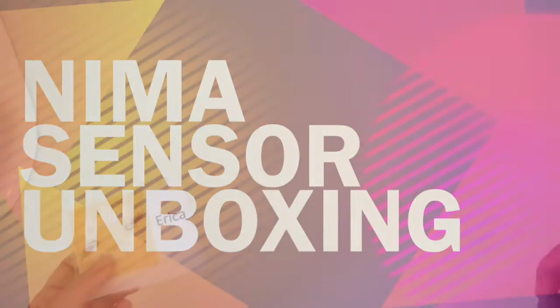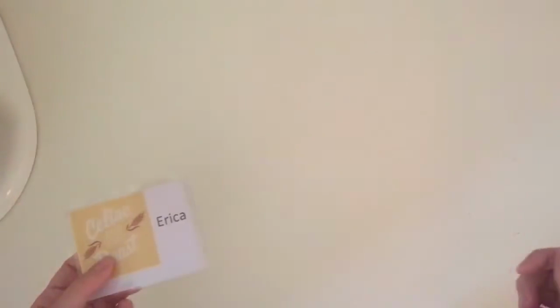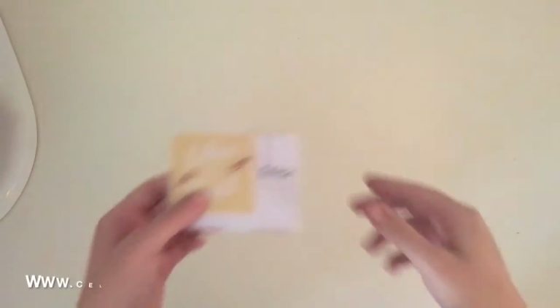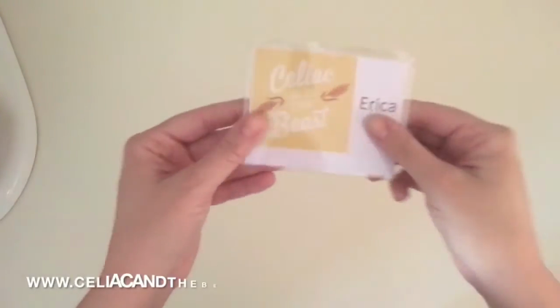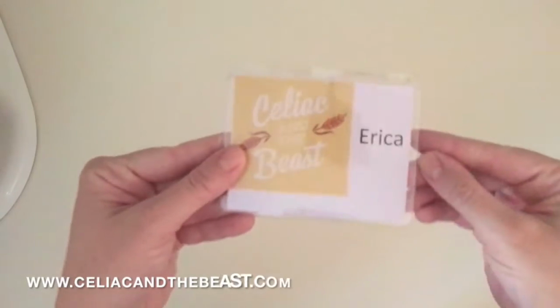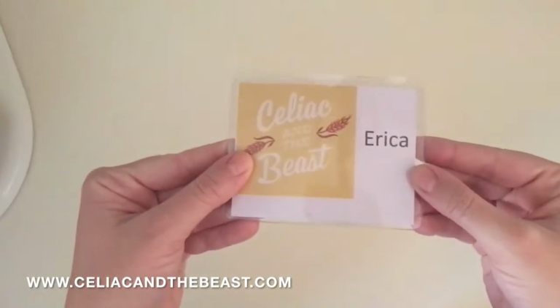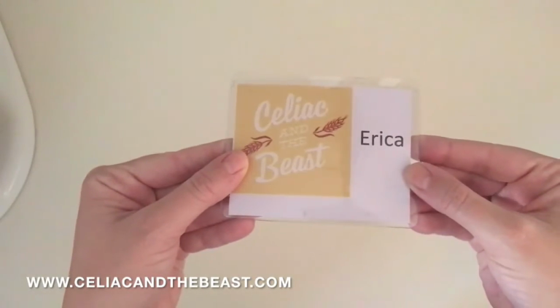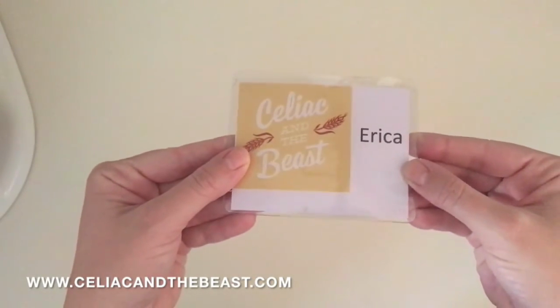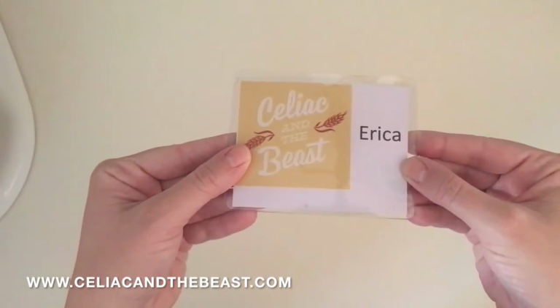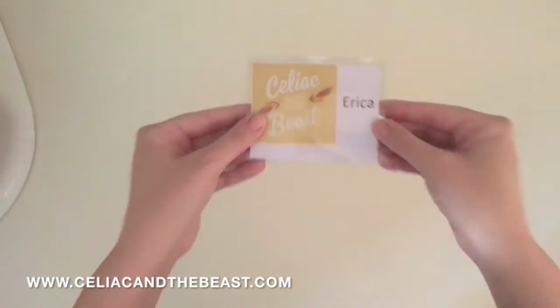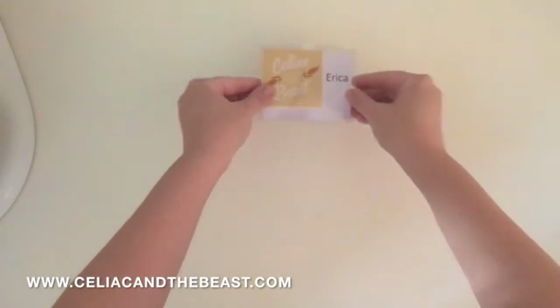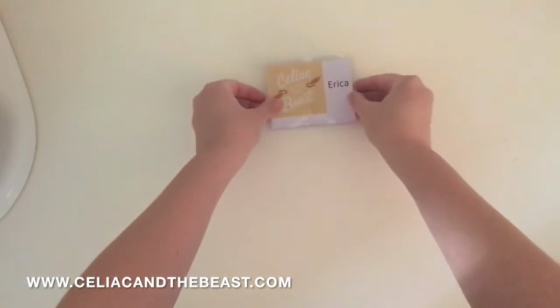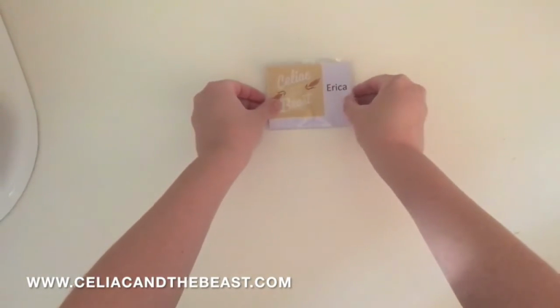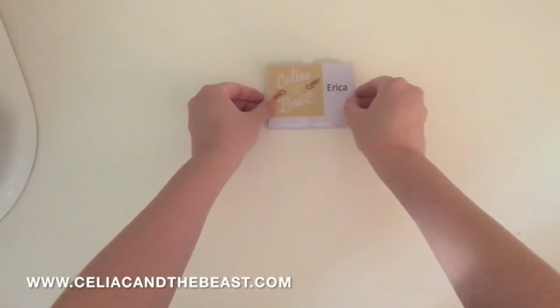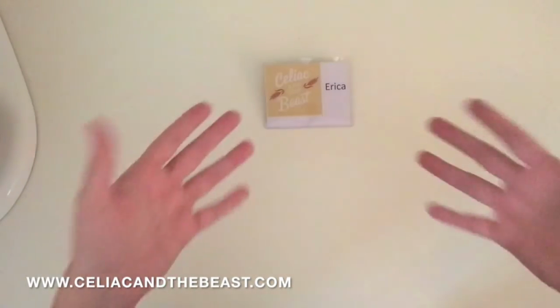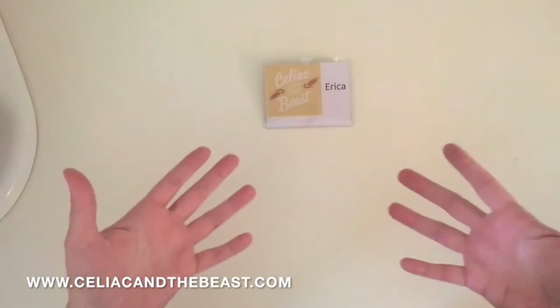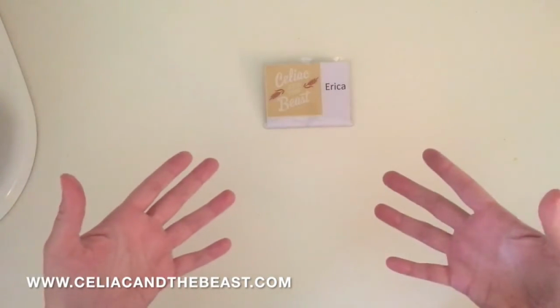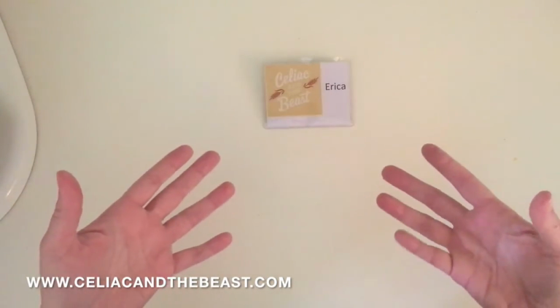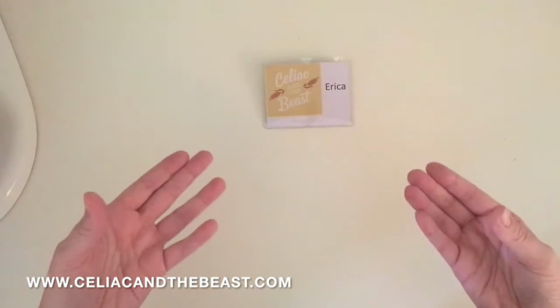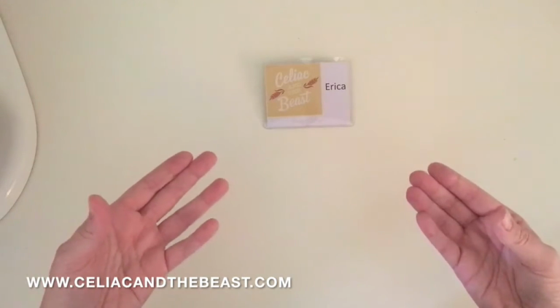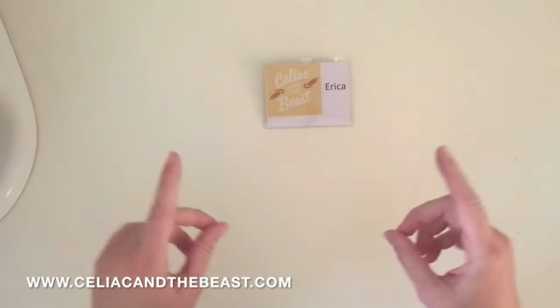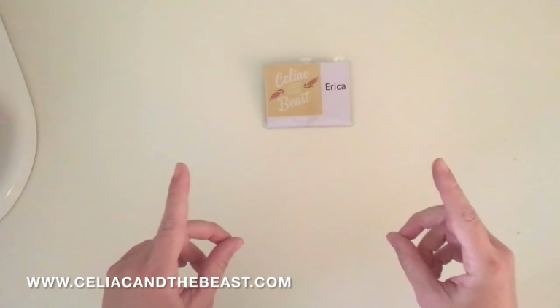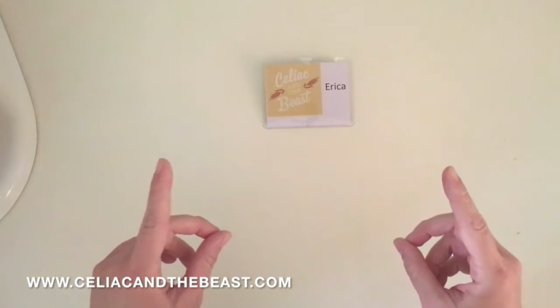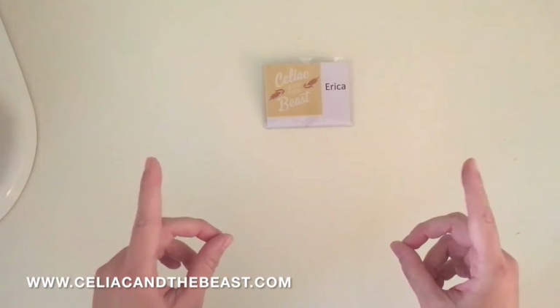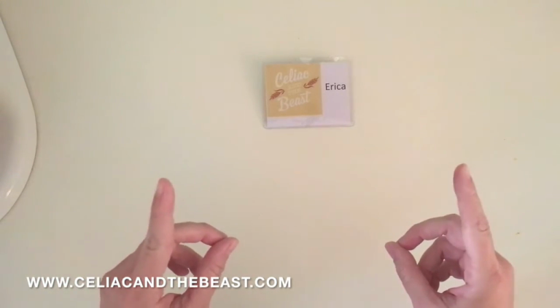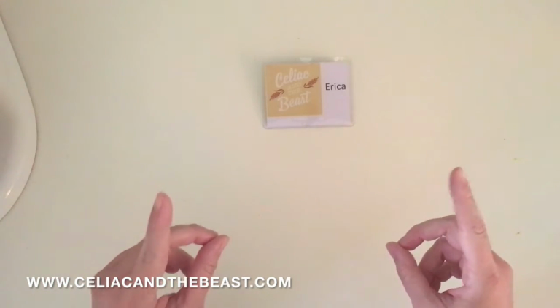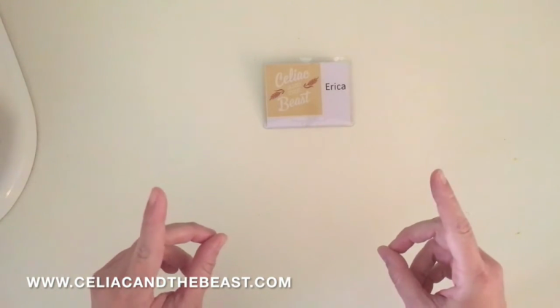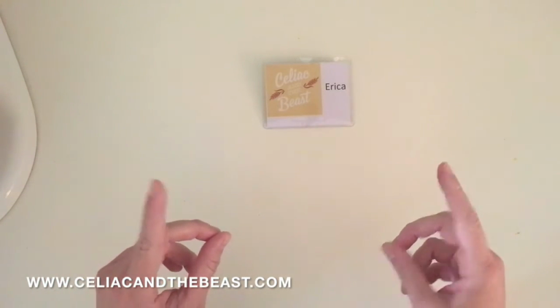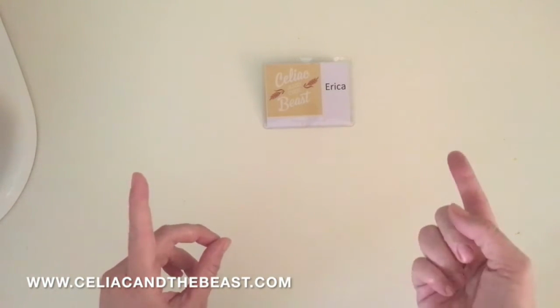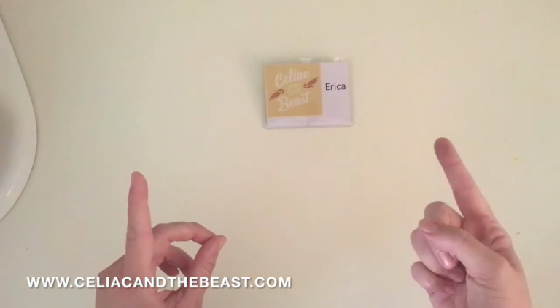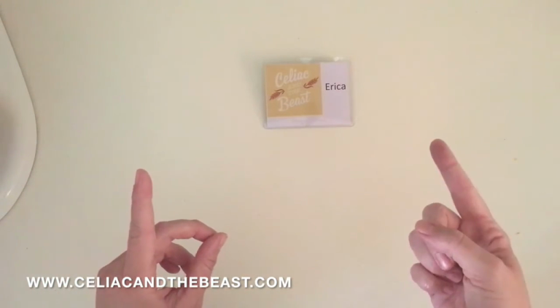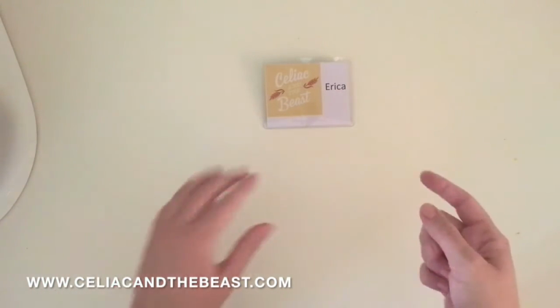Hey guys, this is Erica with Celiac and the Beast, and I'm here in my kitchen doing an unboxing video for NEMA sensors. Hang on and we'll show you exactly what you're going to get when you receive your NEMA sensor.